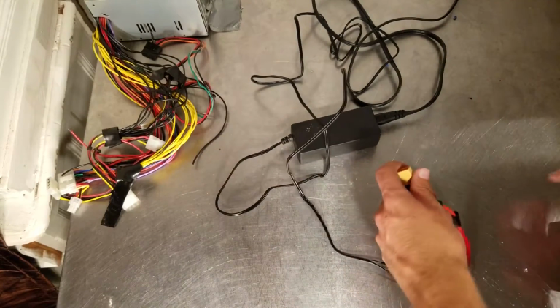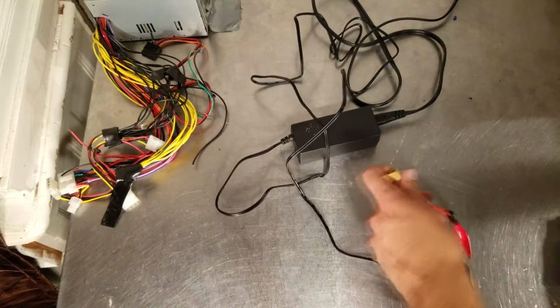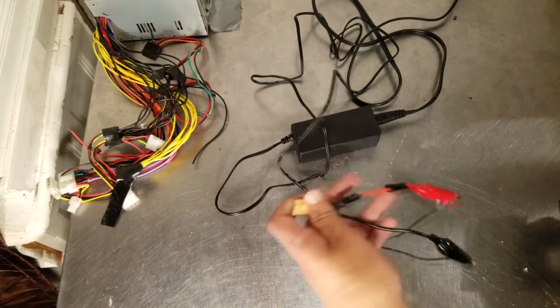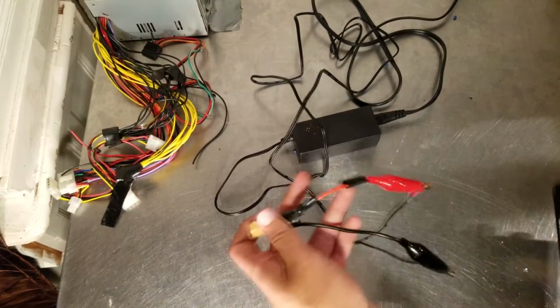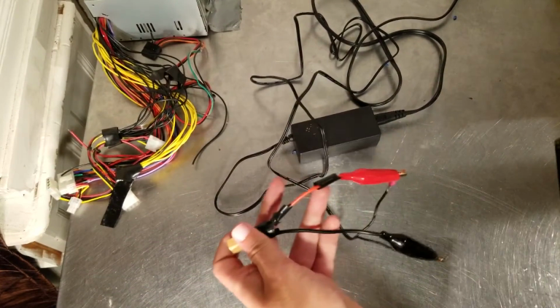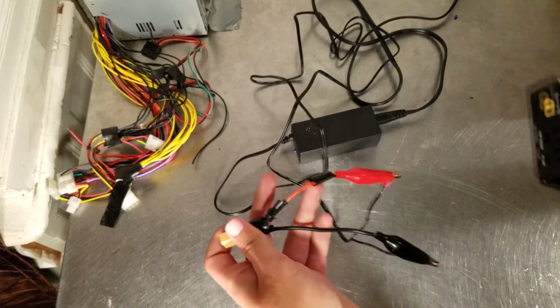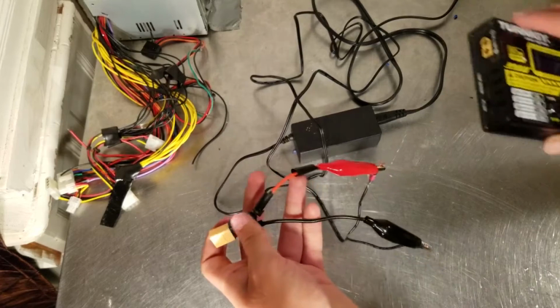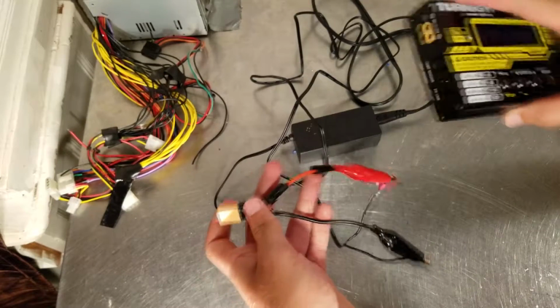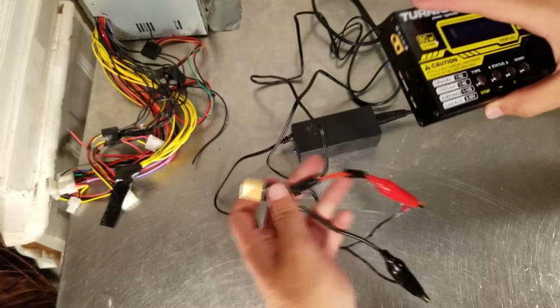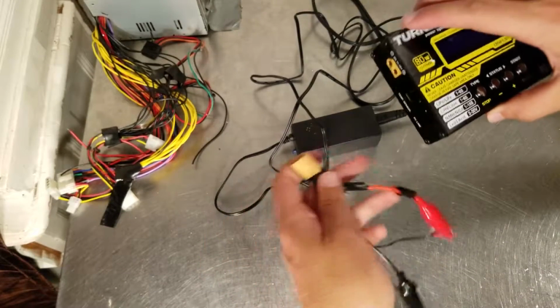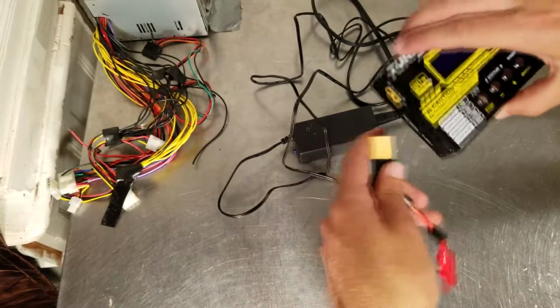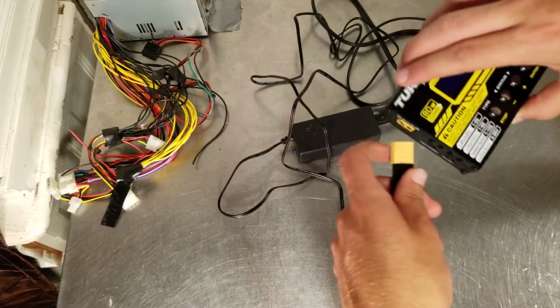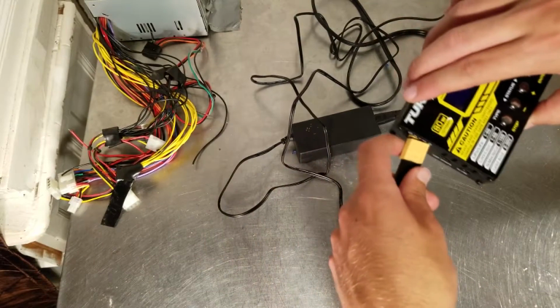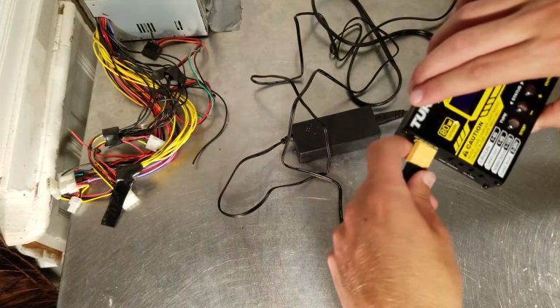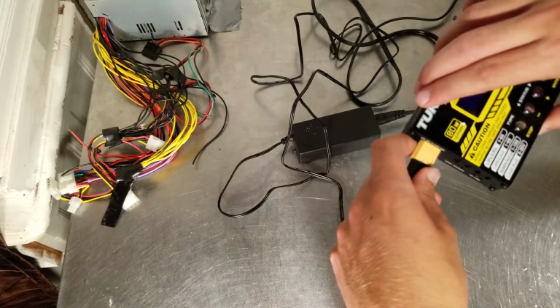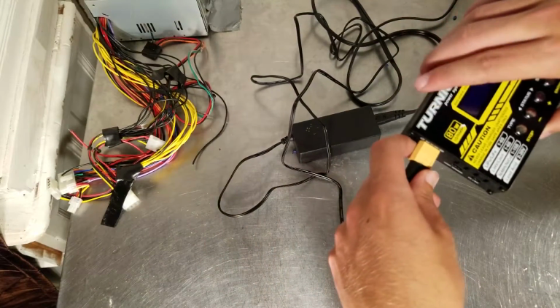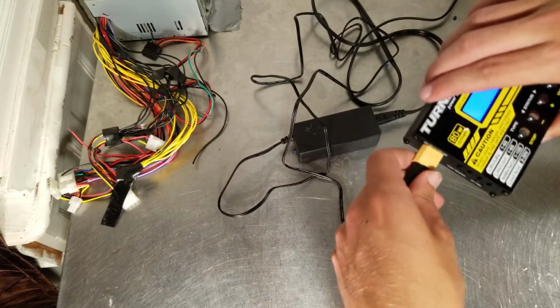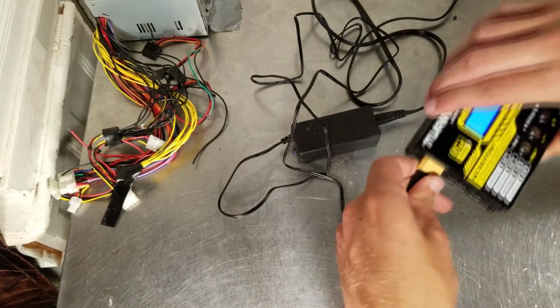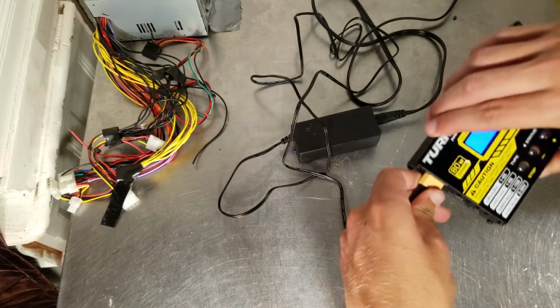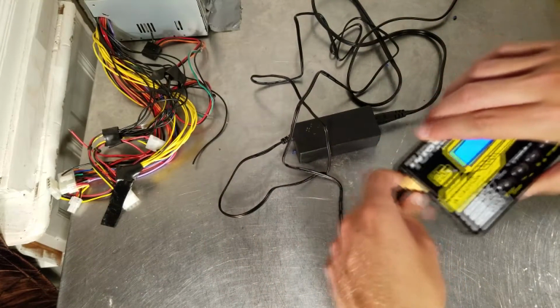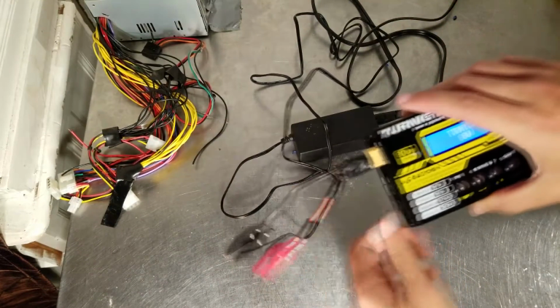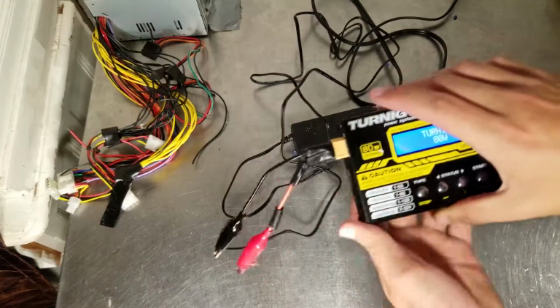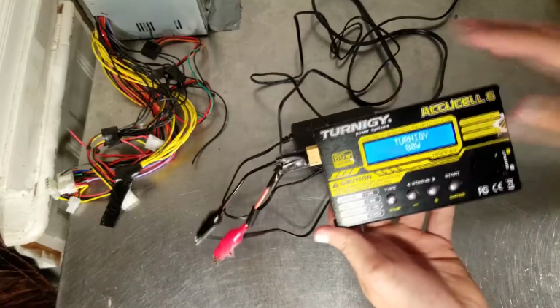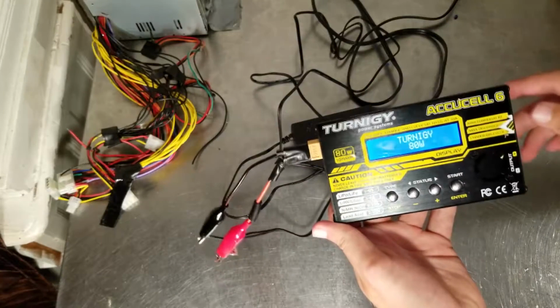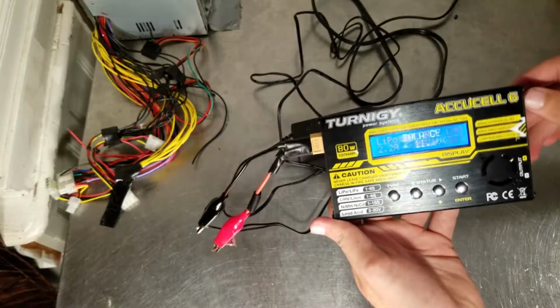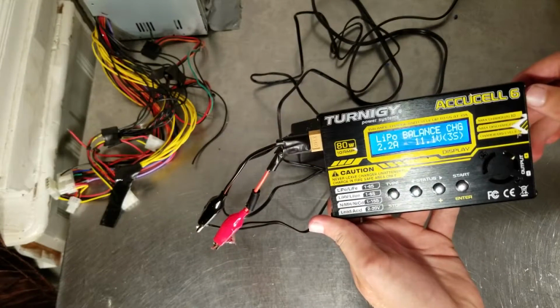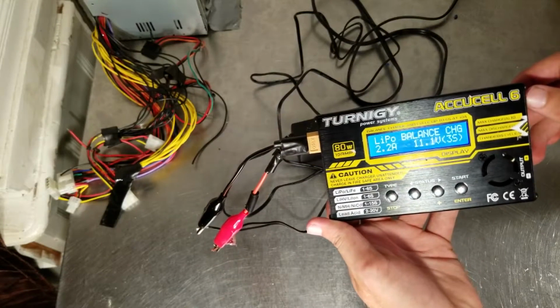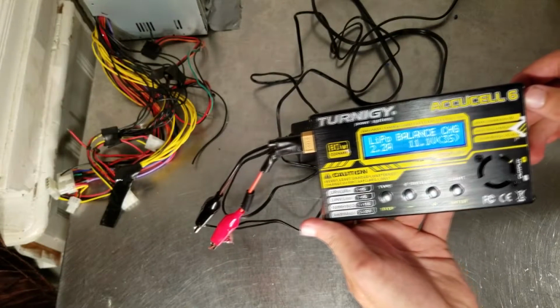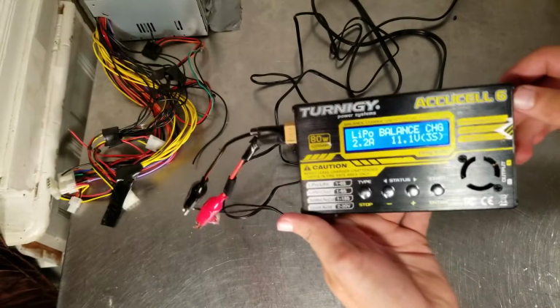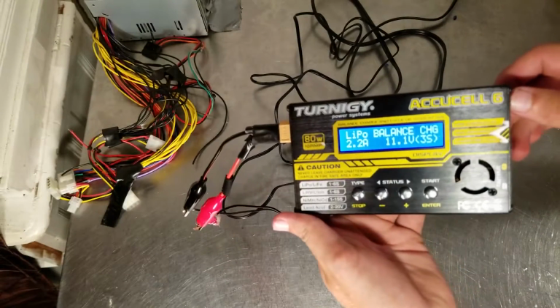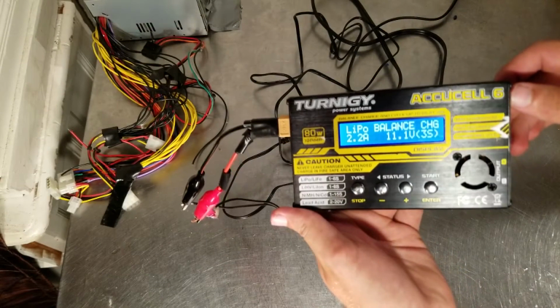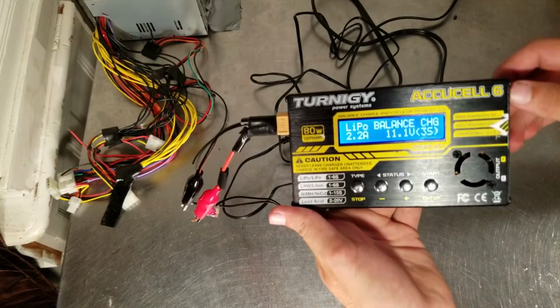Make sure these do not touch together, otherwise they will spark. But here we go — as you can see, it works fine.